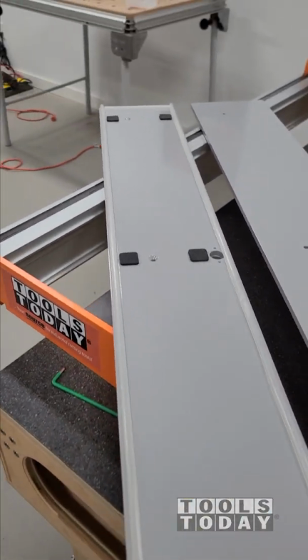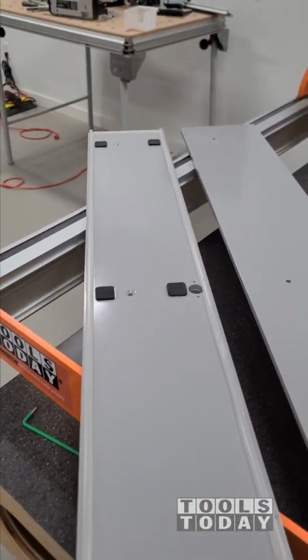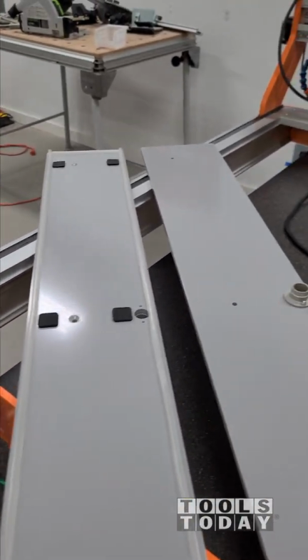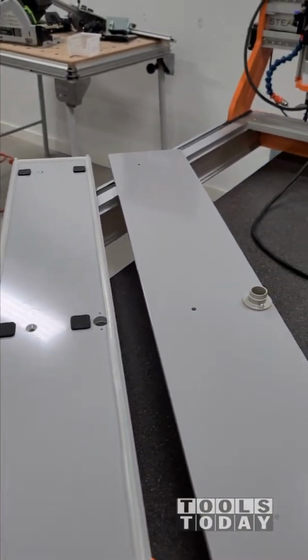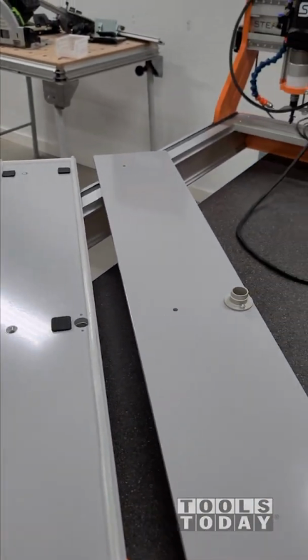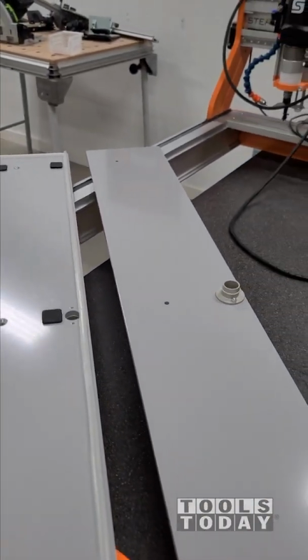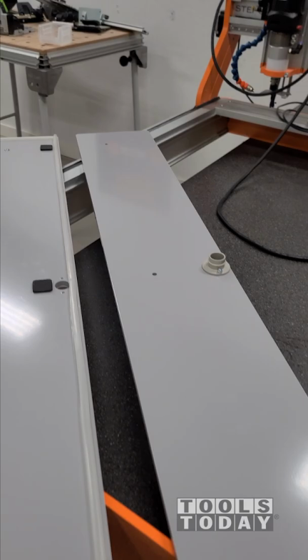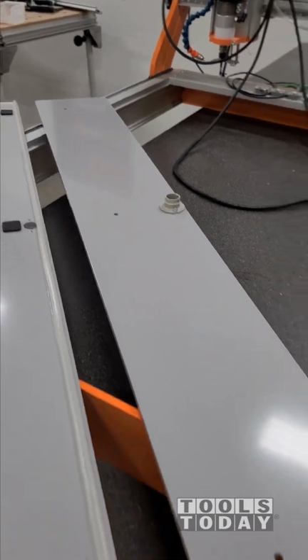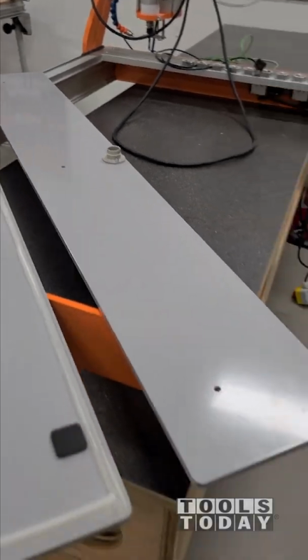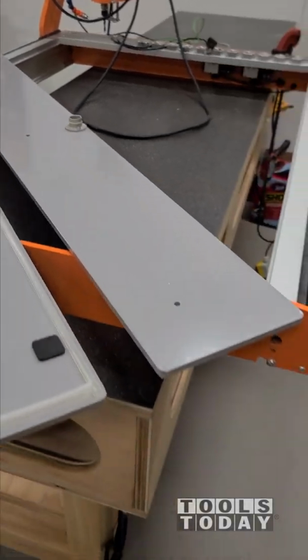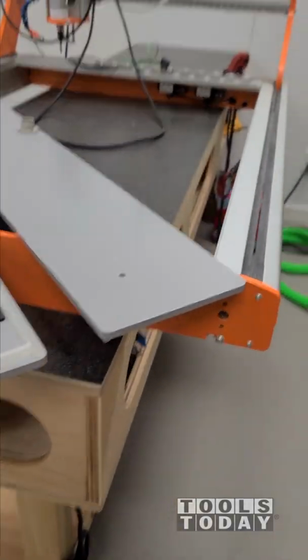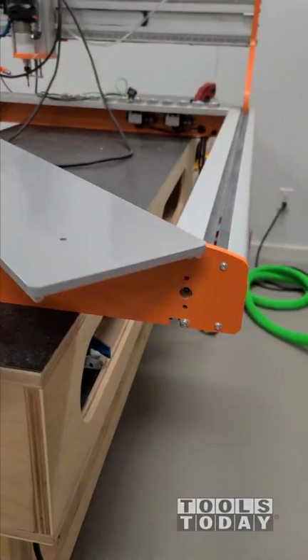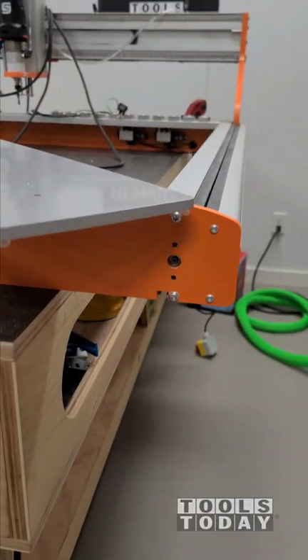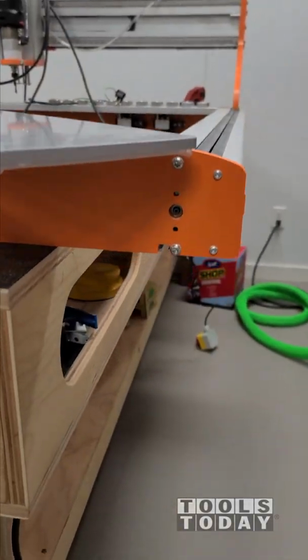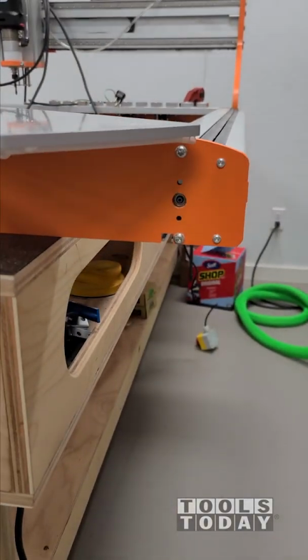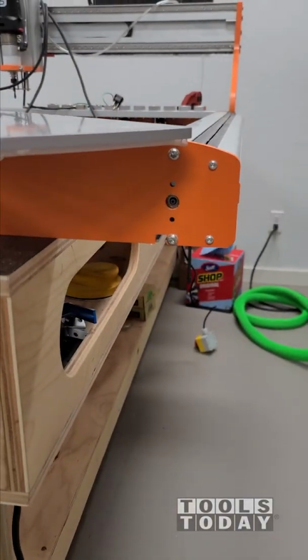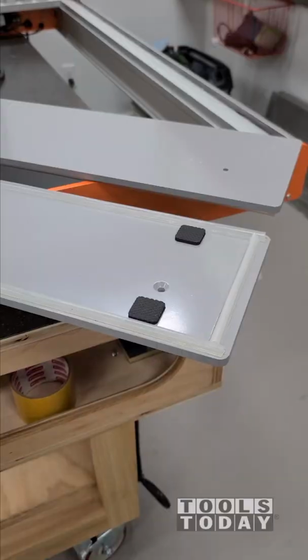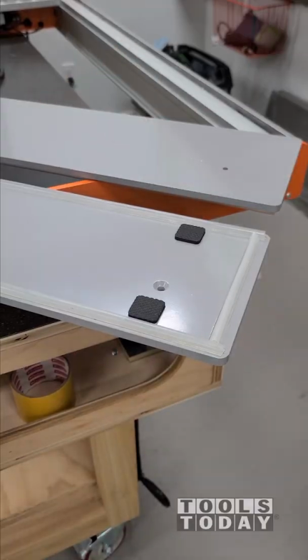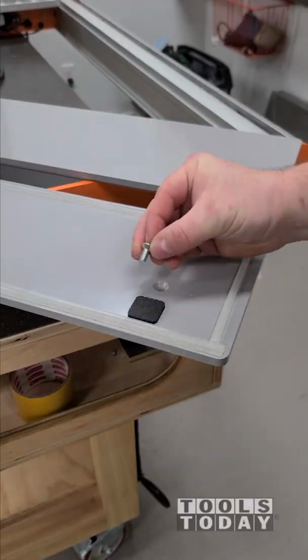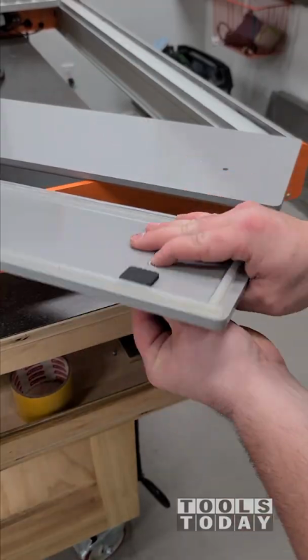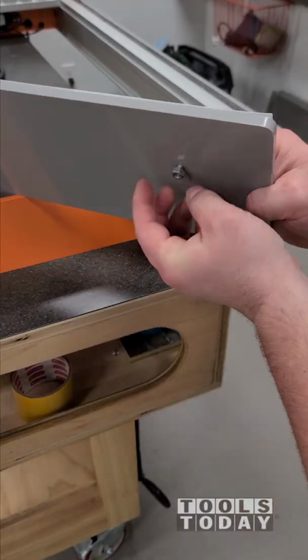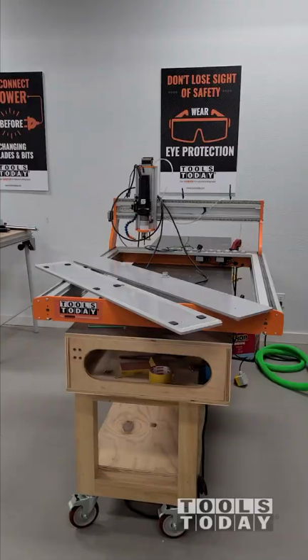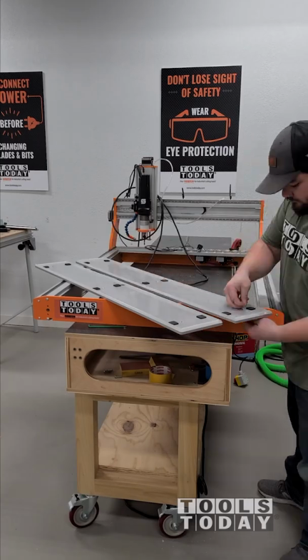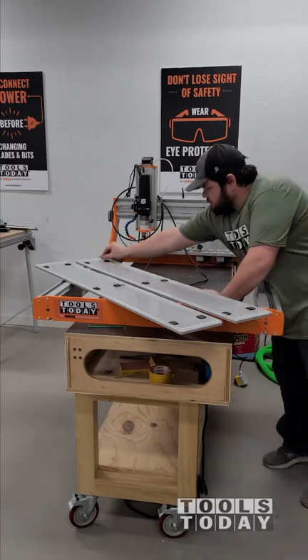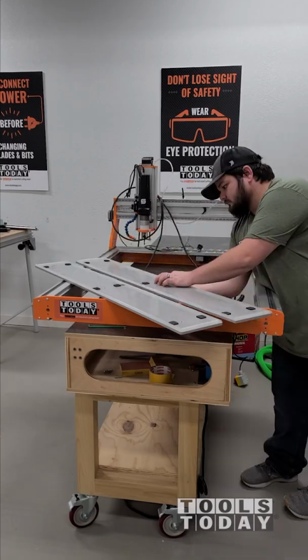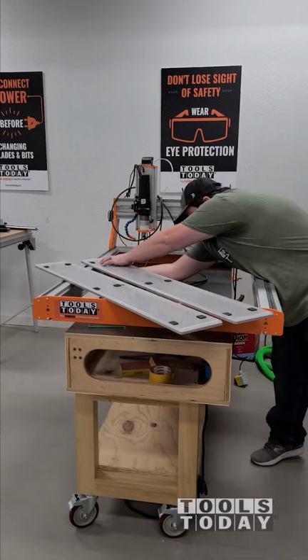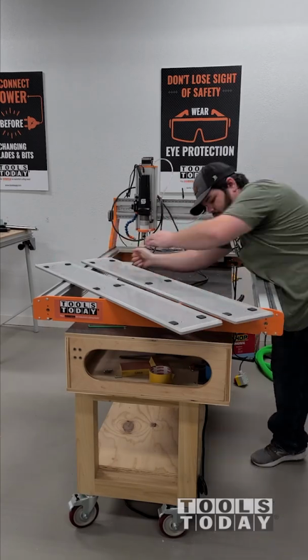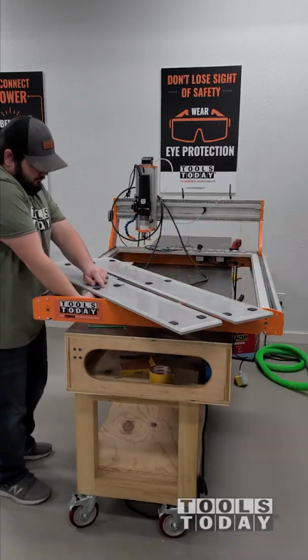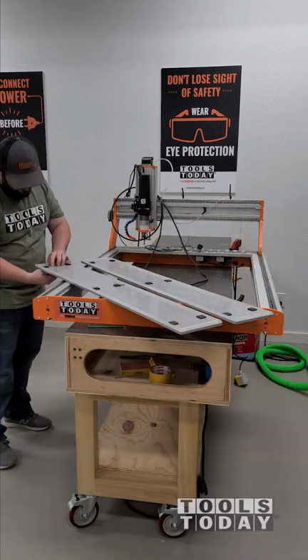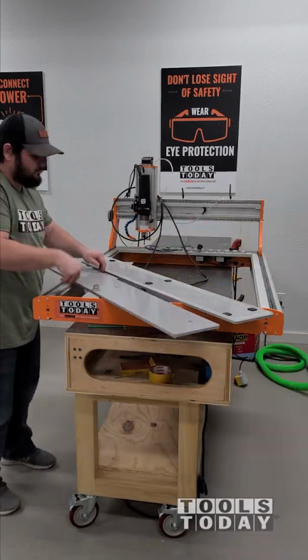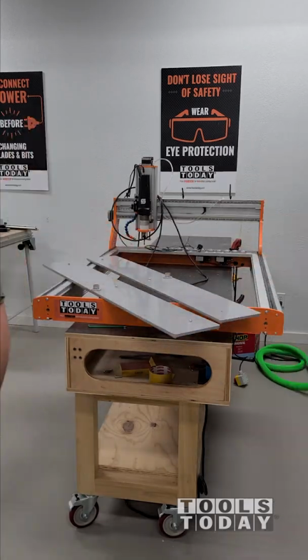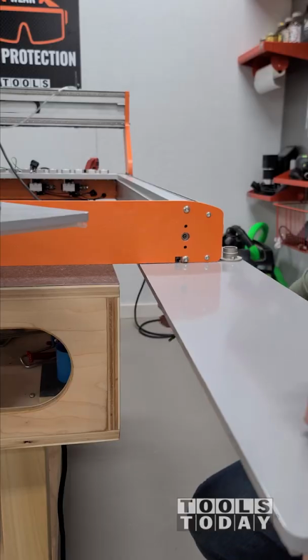These just have a couple of bolts that will slide into the T-slots on the bottom of the machine. We're just getting the bolts all installed here and then we'll get it all slid into those T-slots.